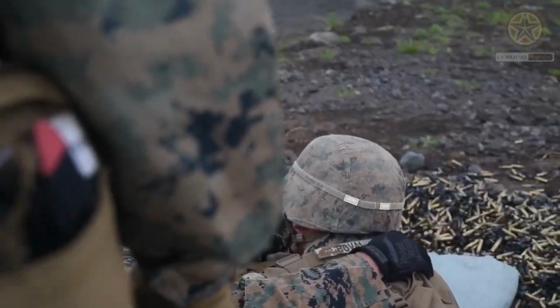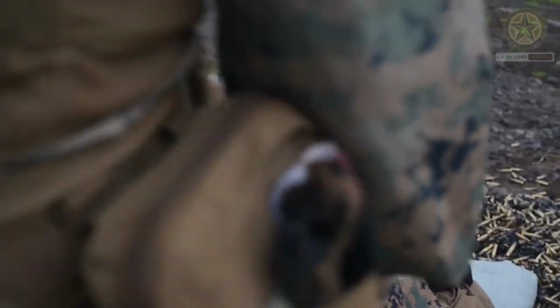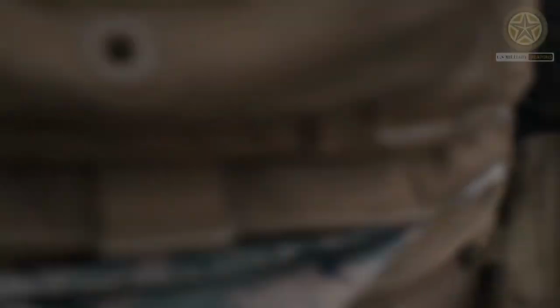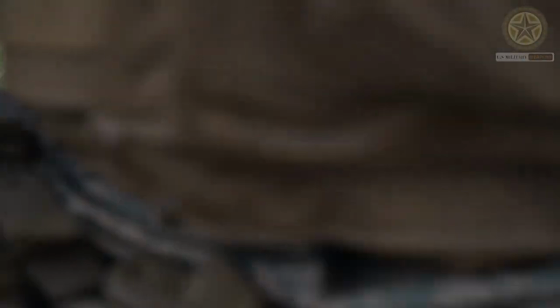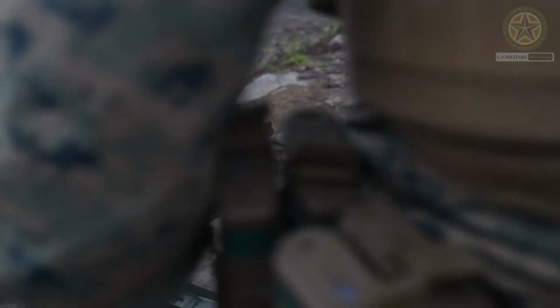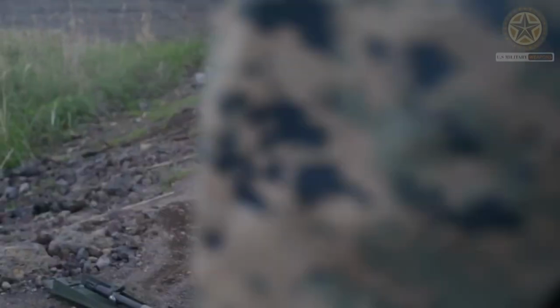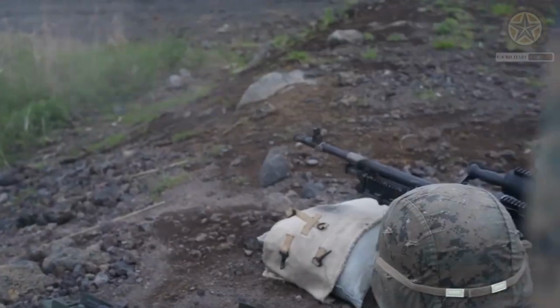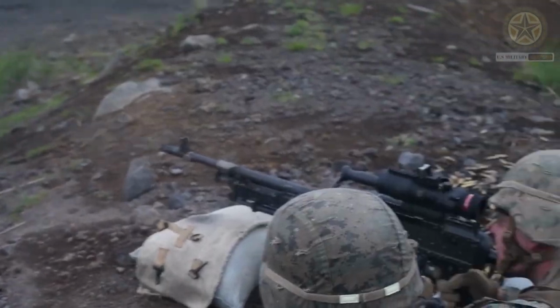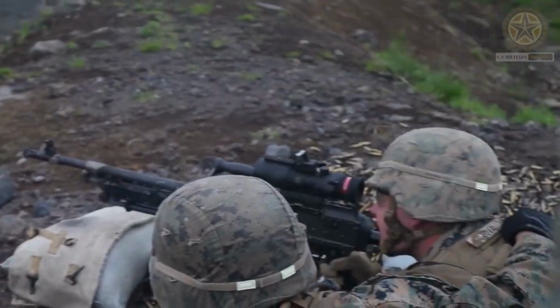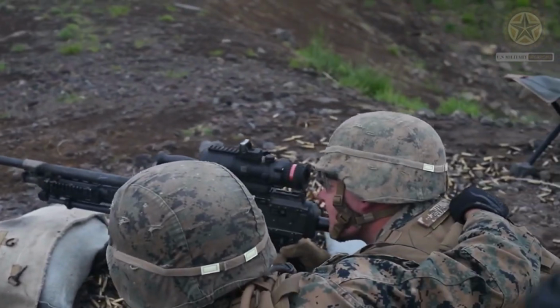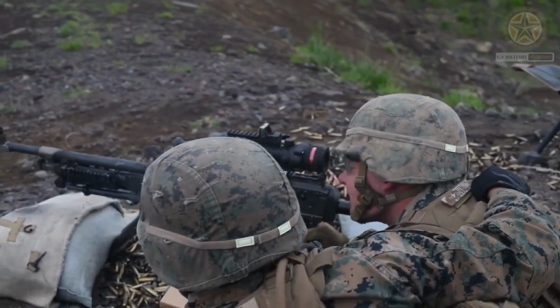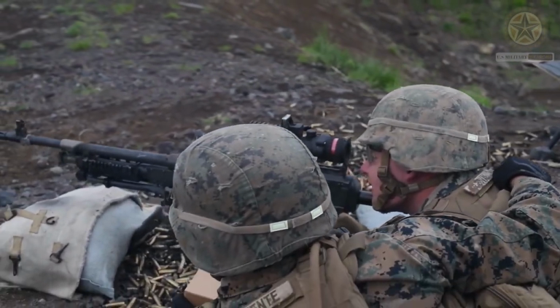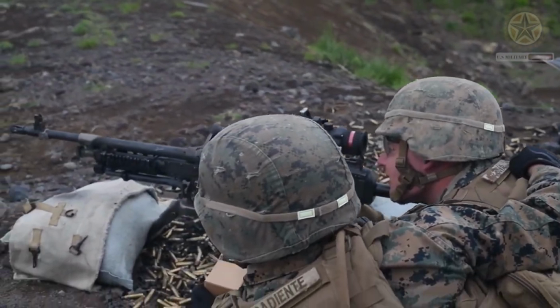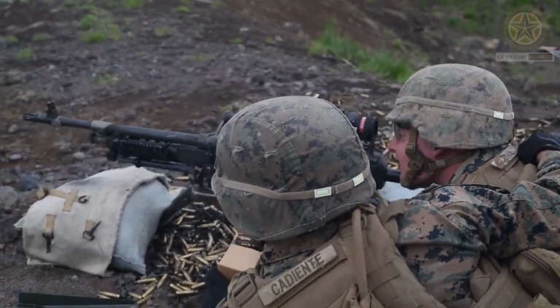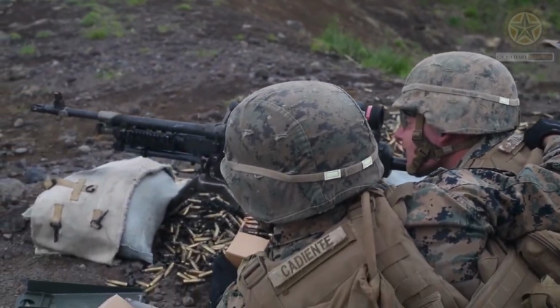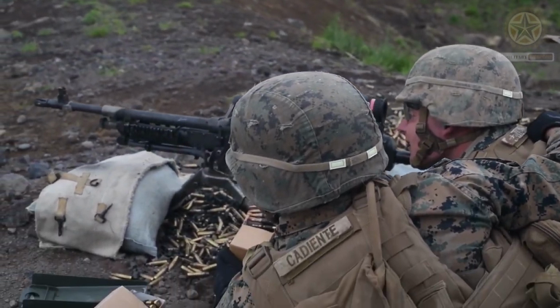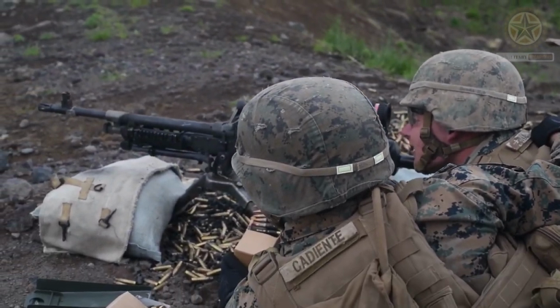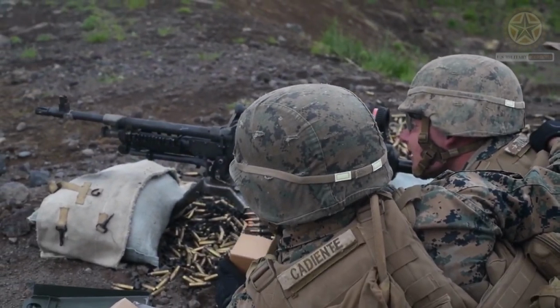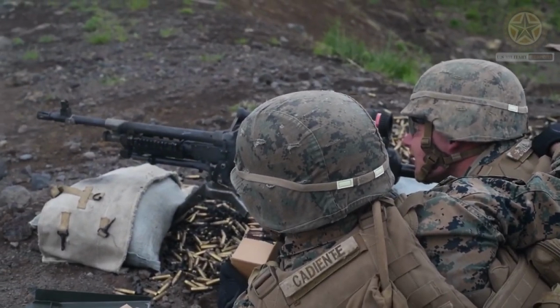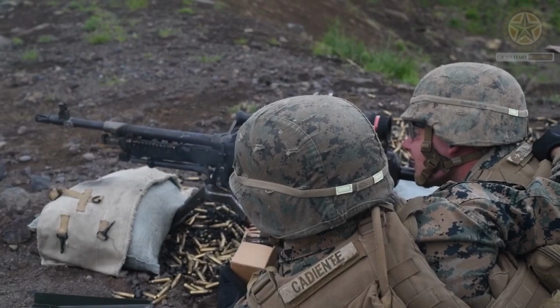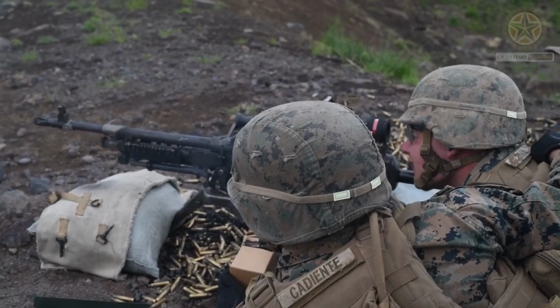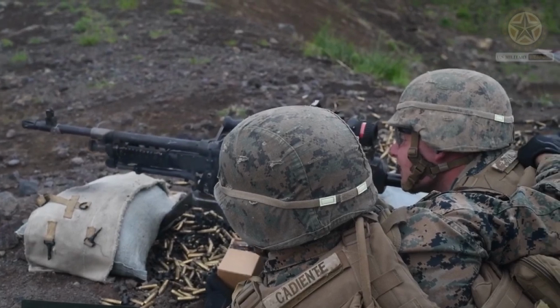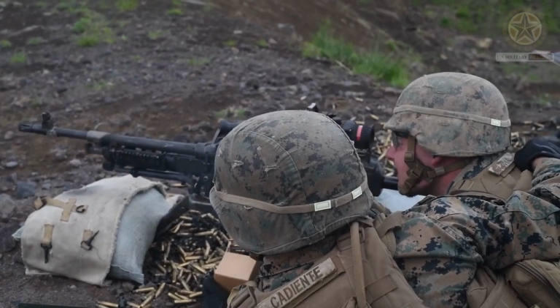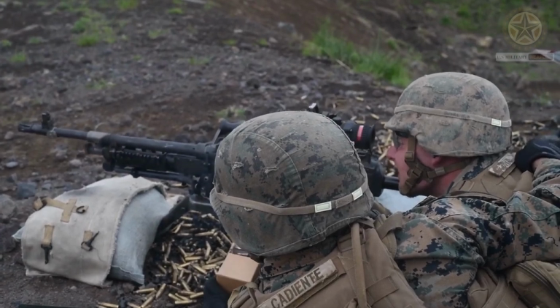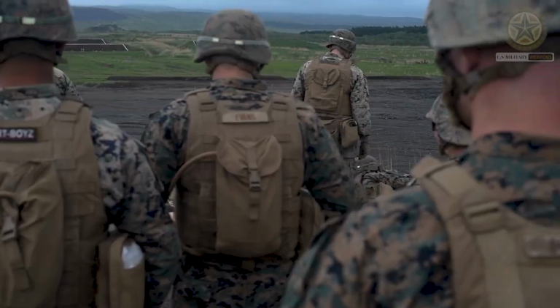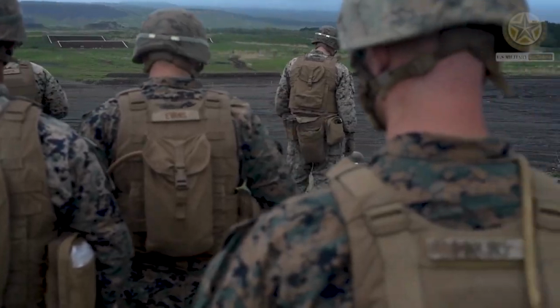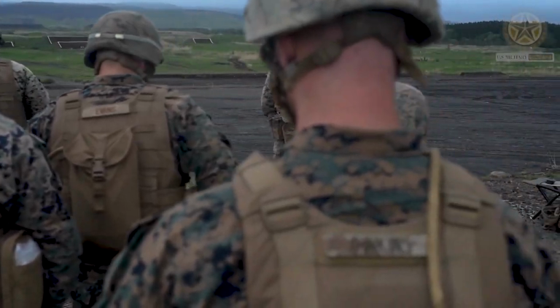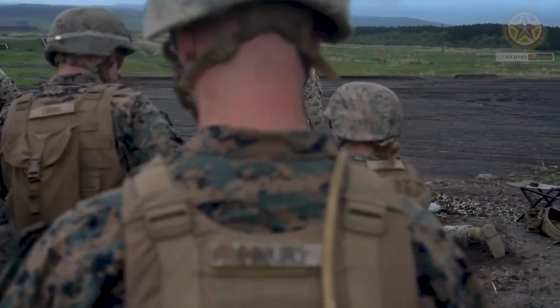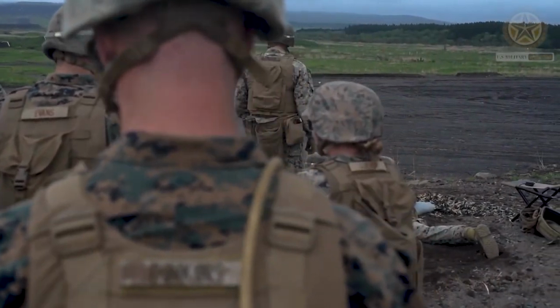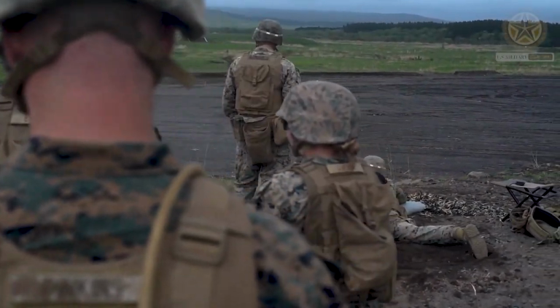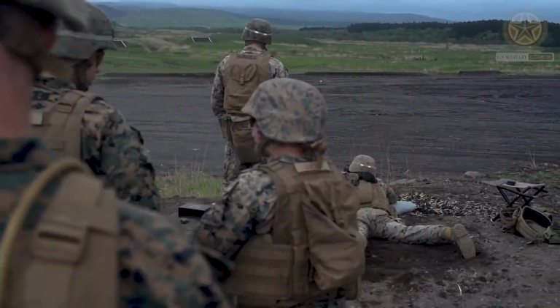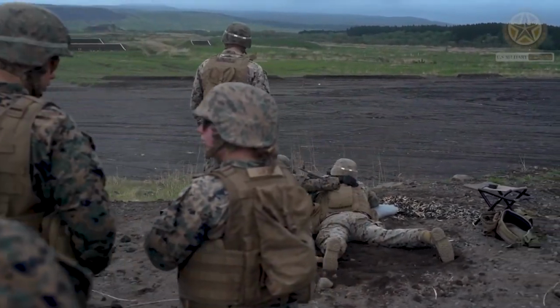At 1,041mm long and 7.5kg in weight — or 10kg including a 200-round belt and plastic ammo box — the M249 is a cumbersome weapon.